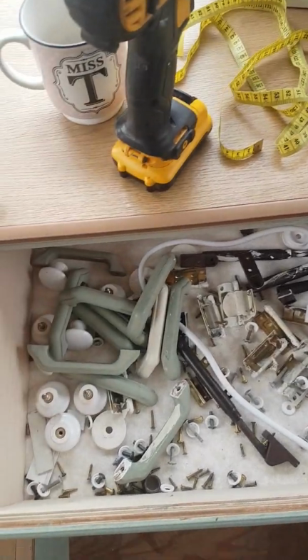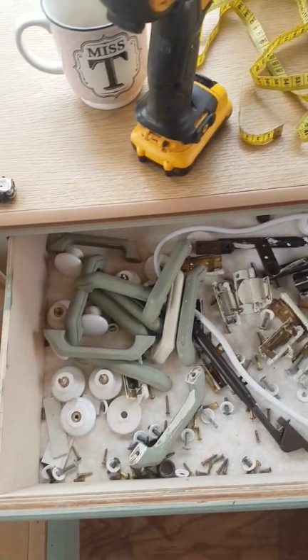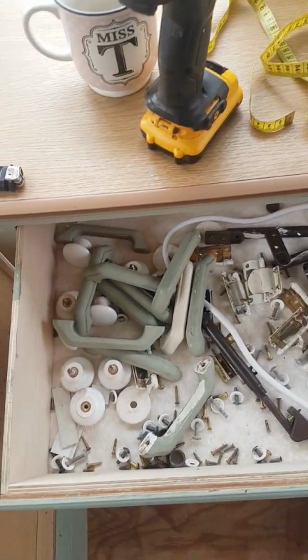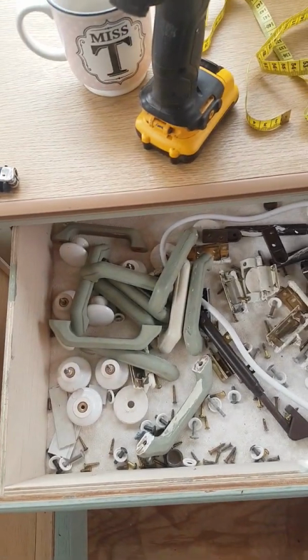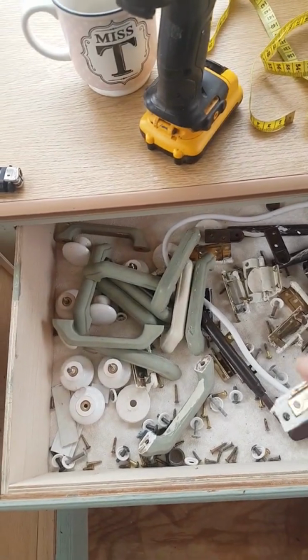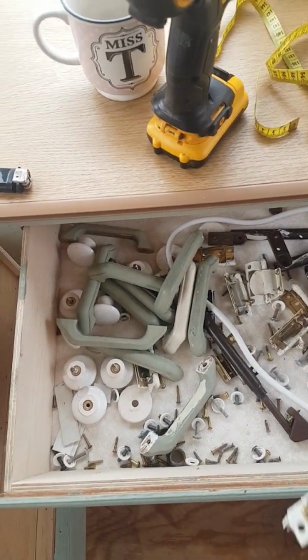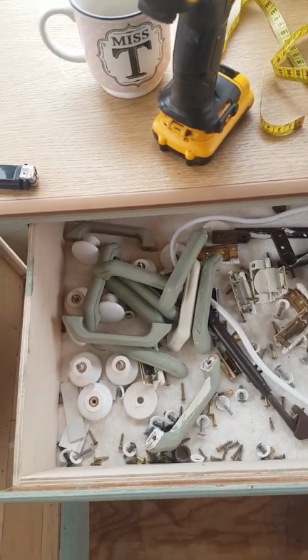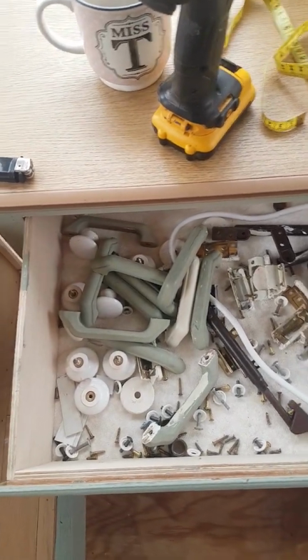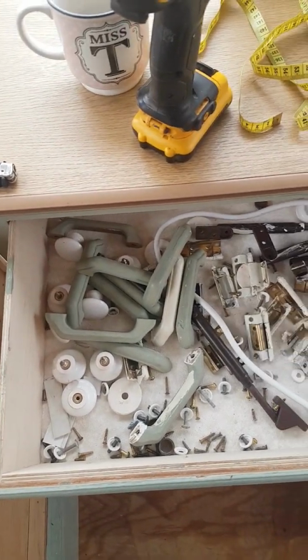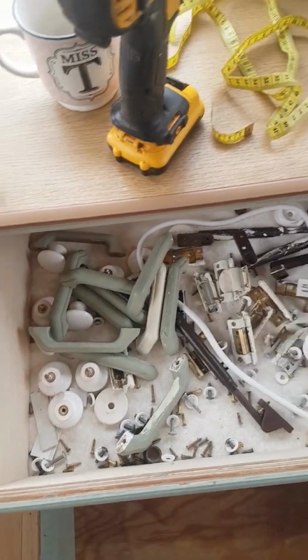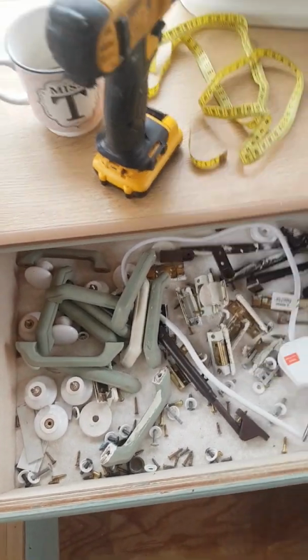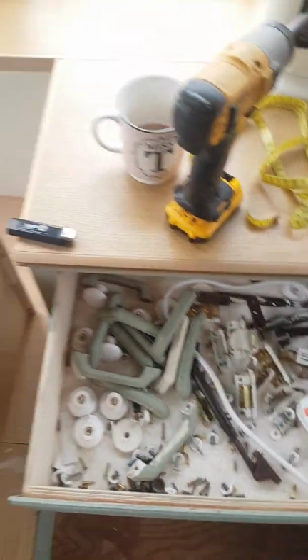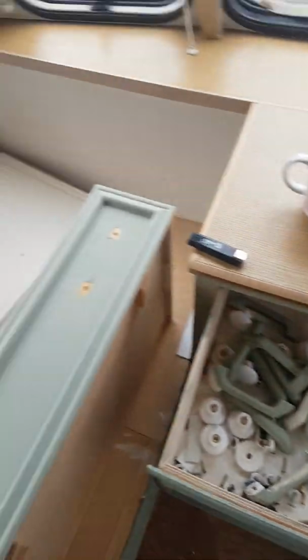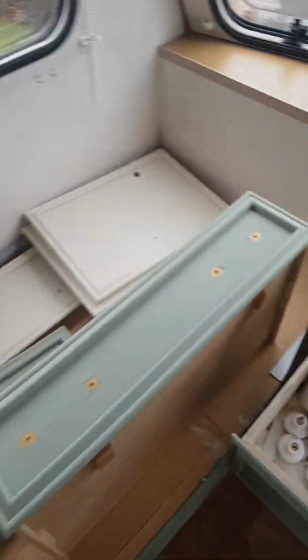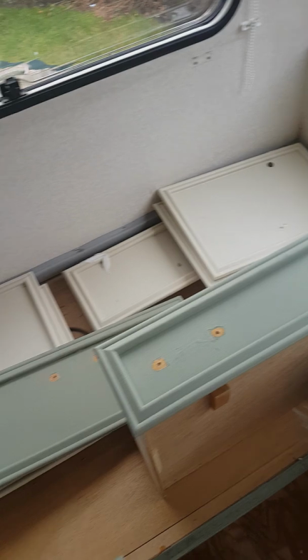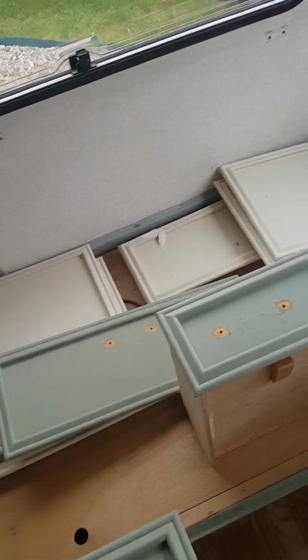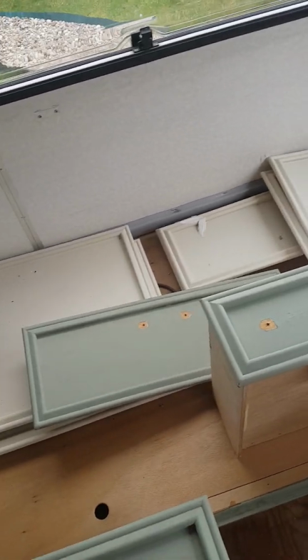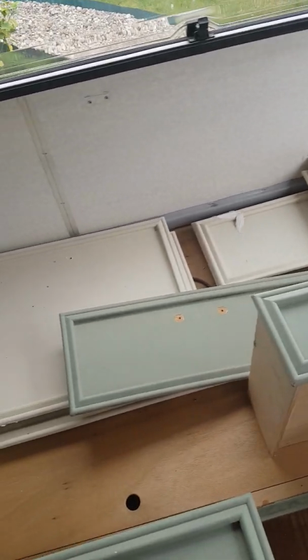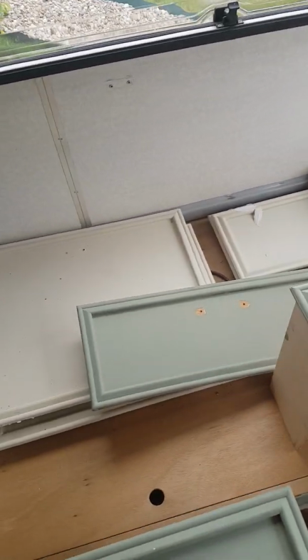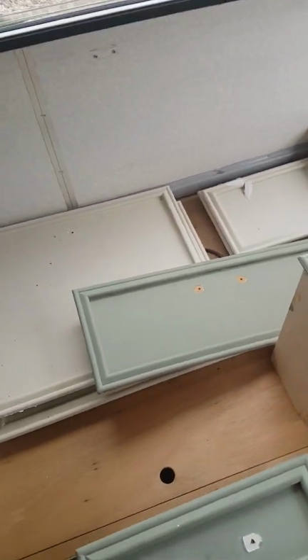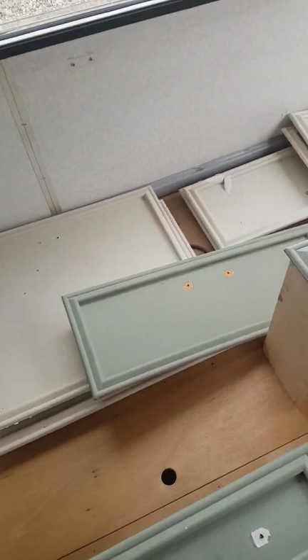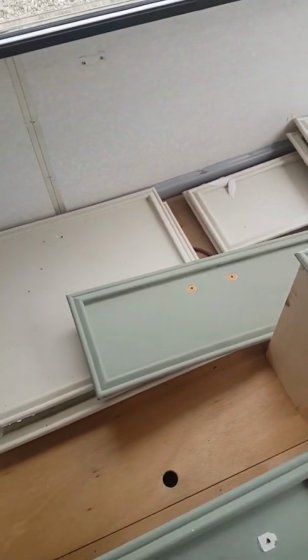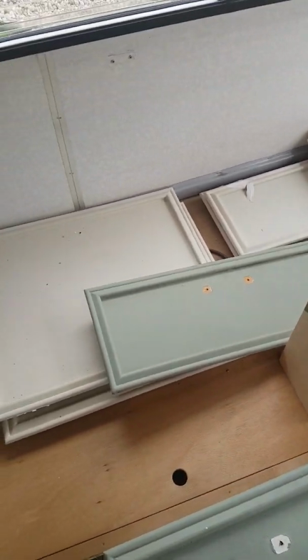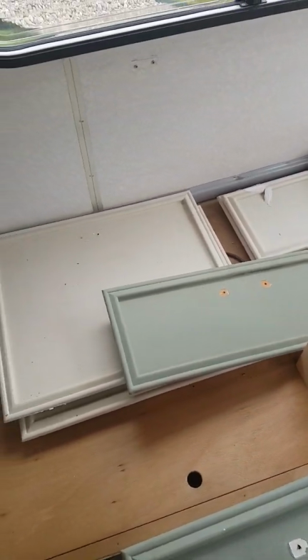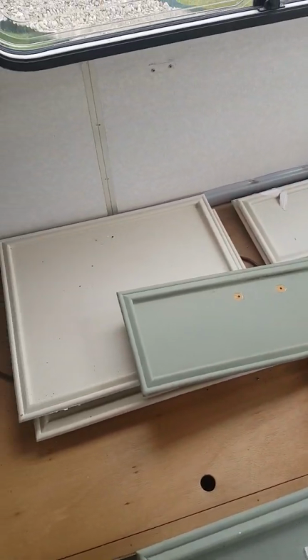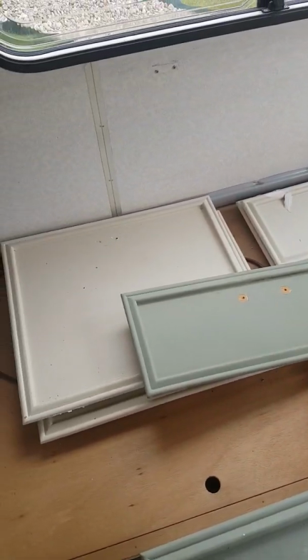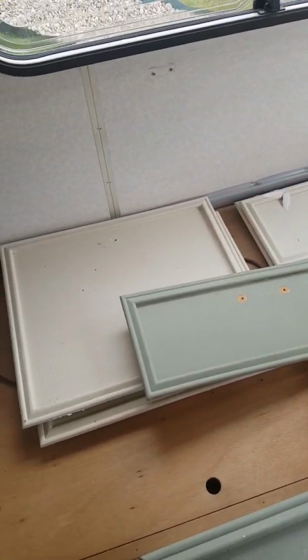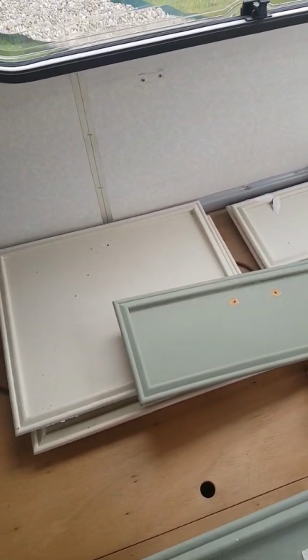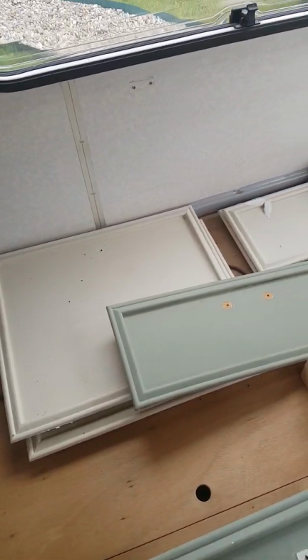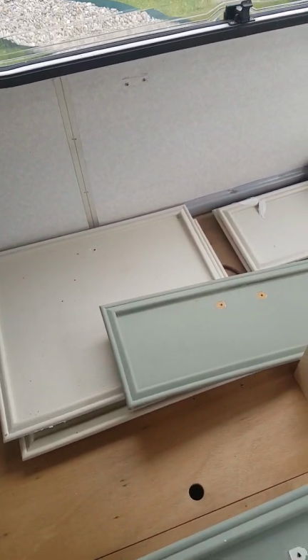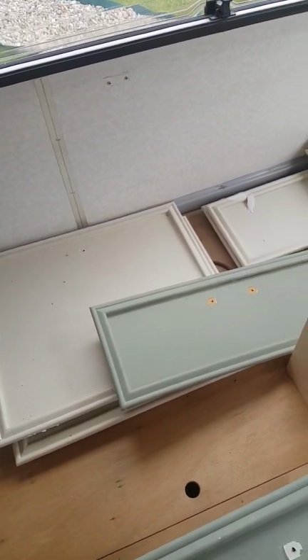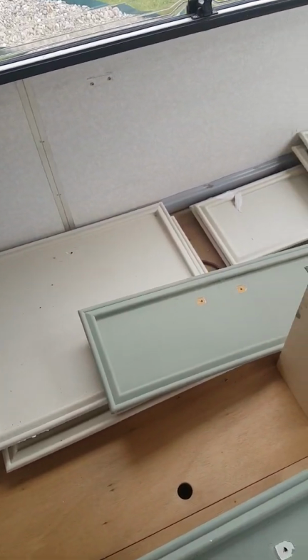It's going to have new handles so I'm not really worried about them. Every single door will be sanded down and given a nice fresh coat of paint.